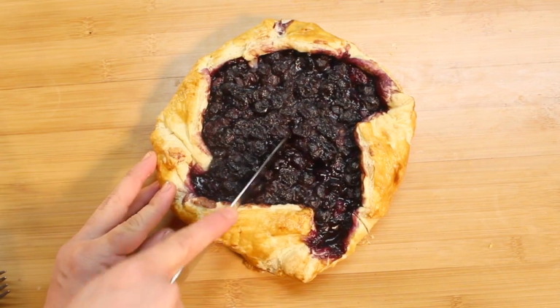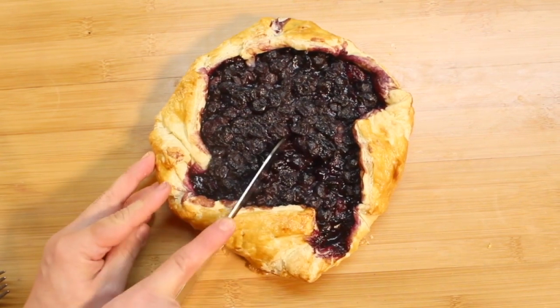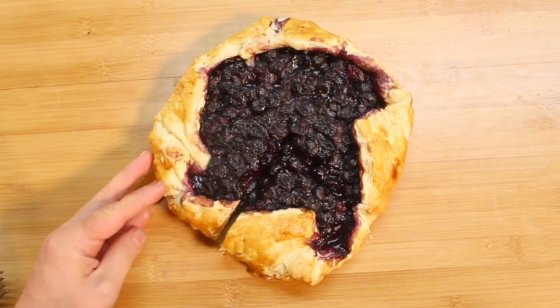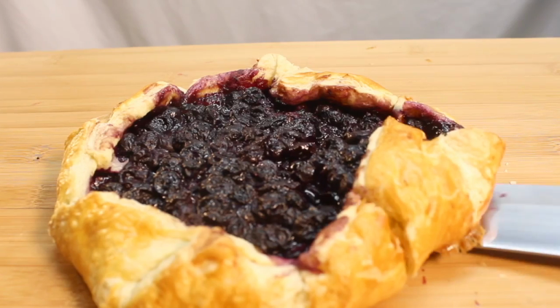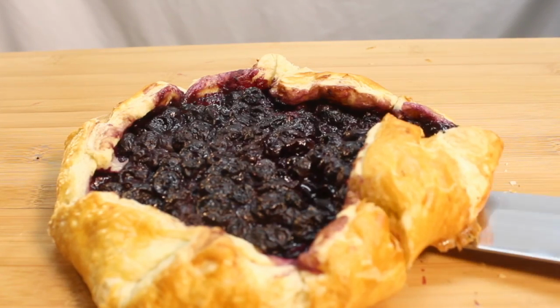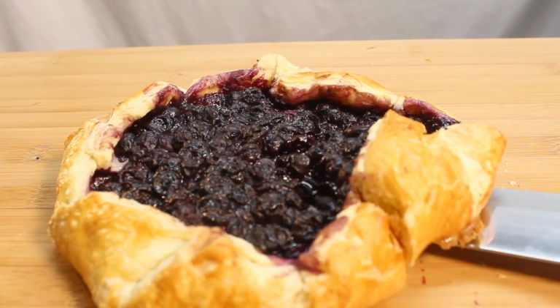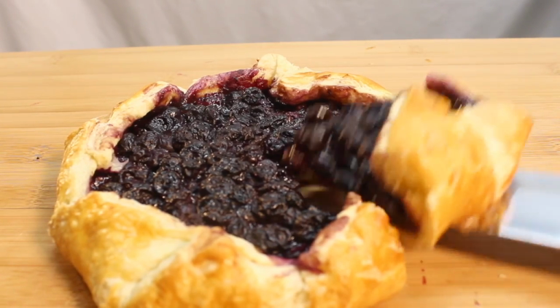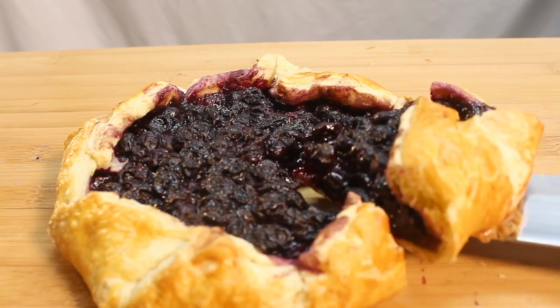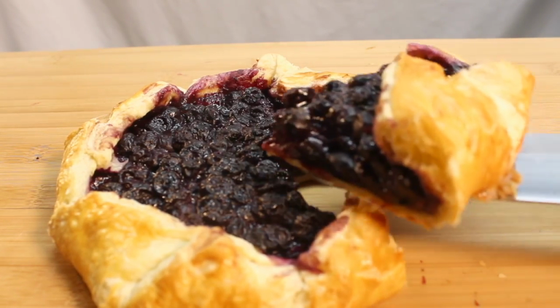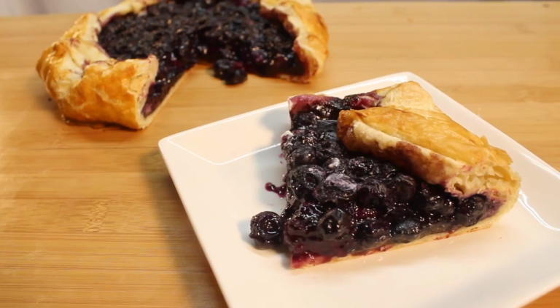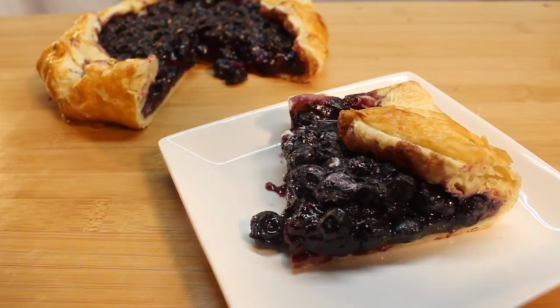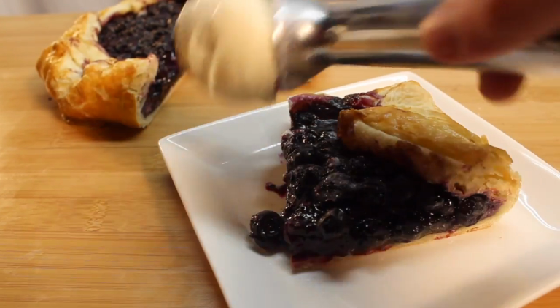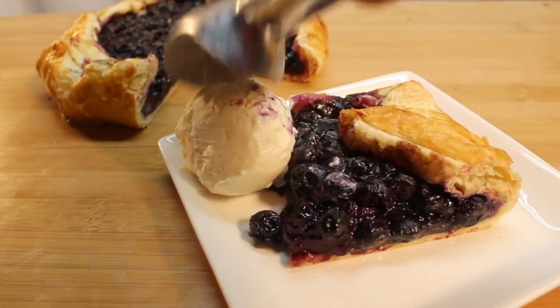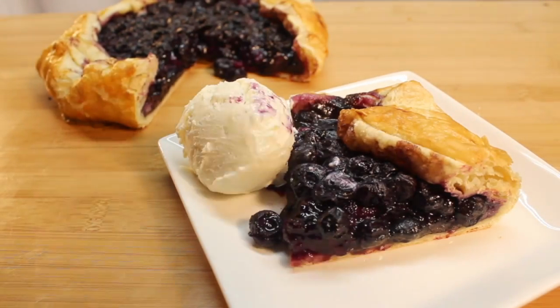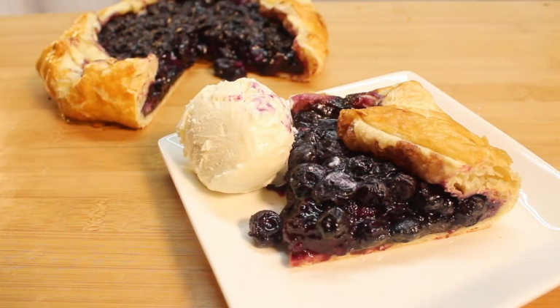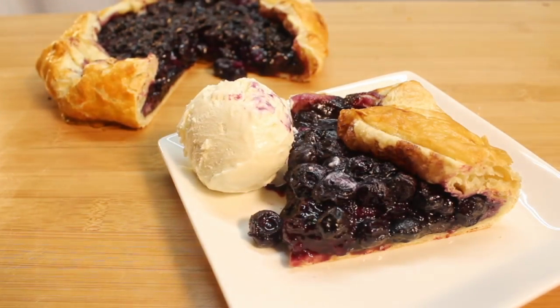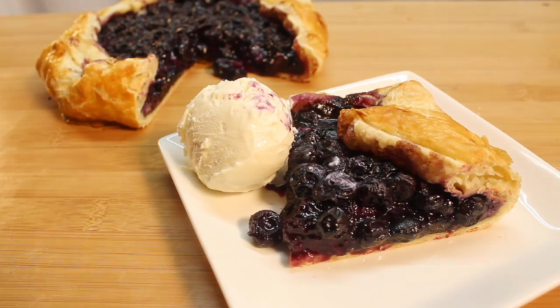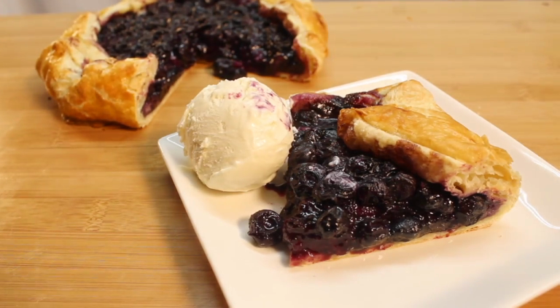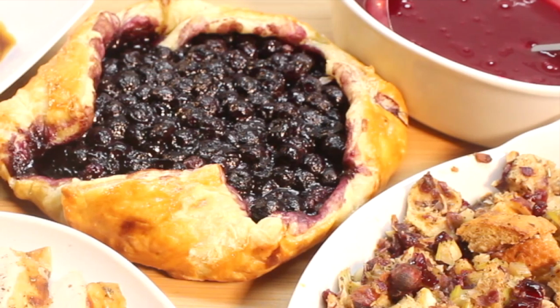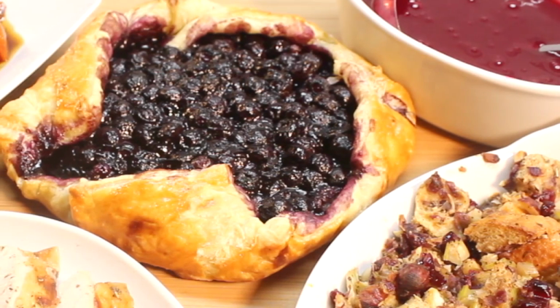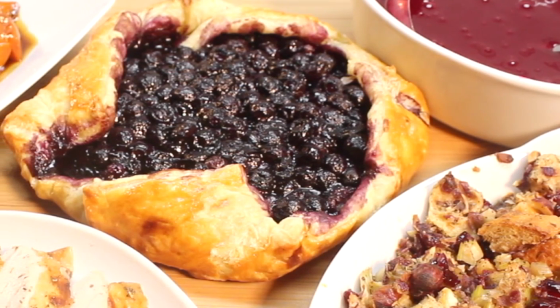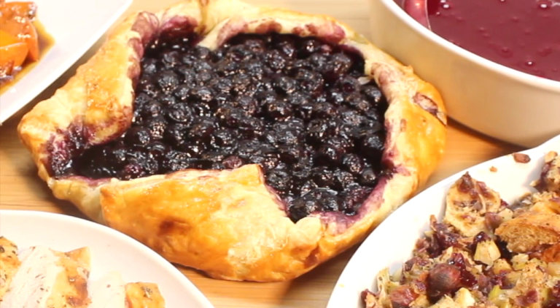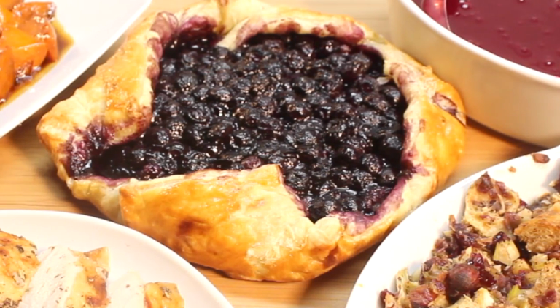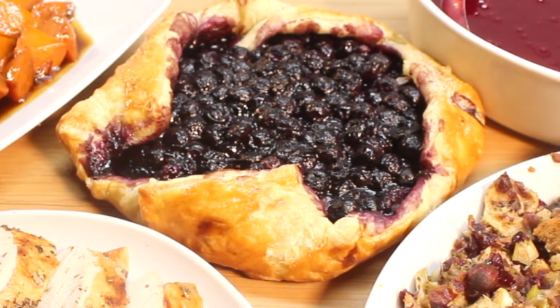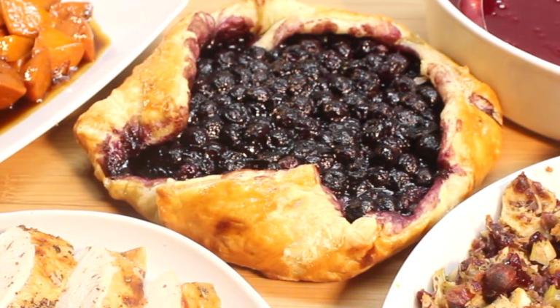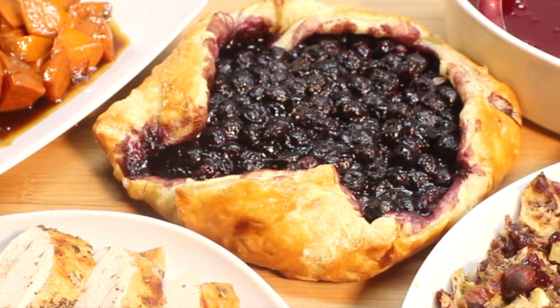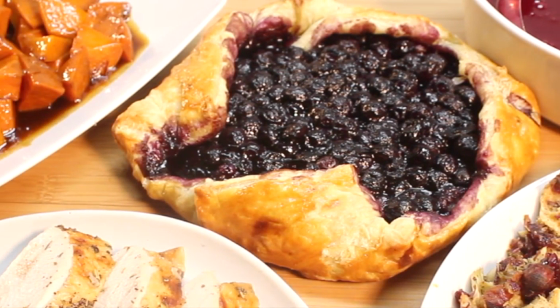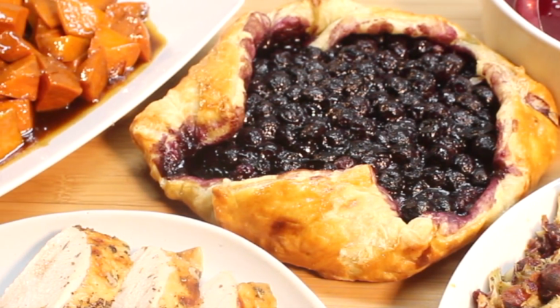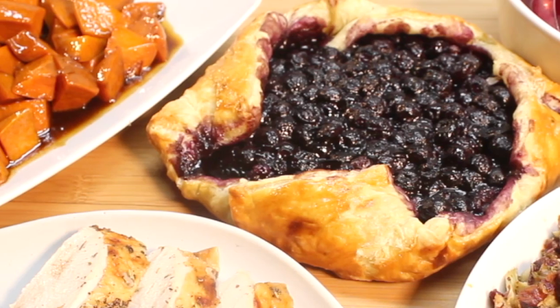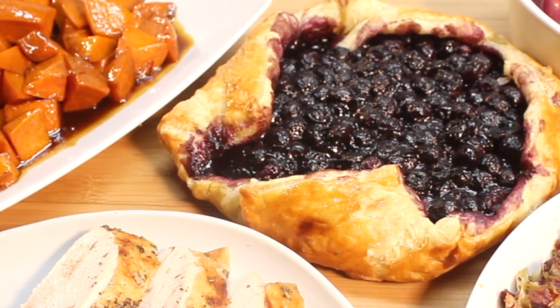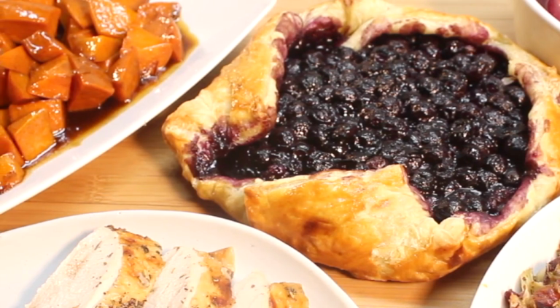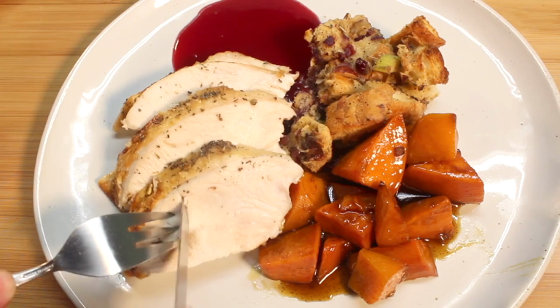Slice it any way you like and serve alone or with ice cream. But first, you gotta enjoy your yummy sides — with some turkey, of course.